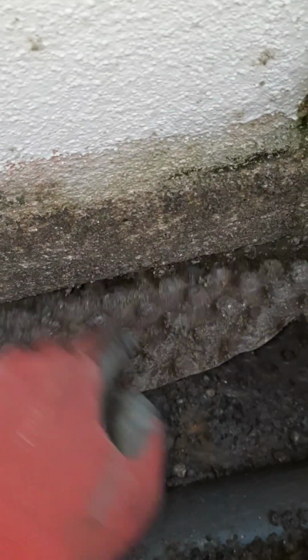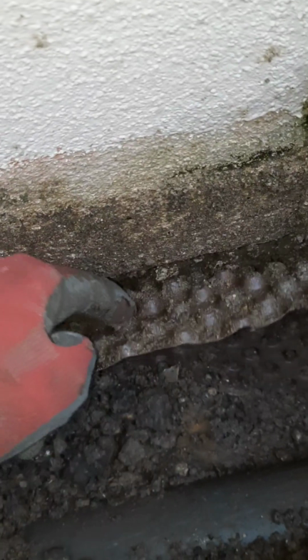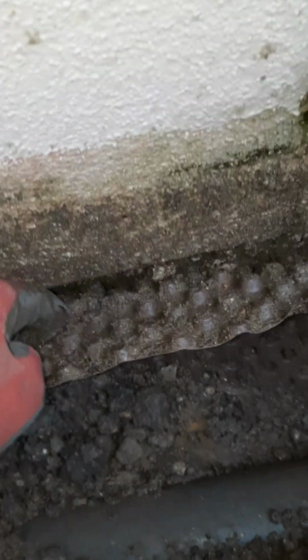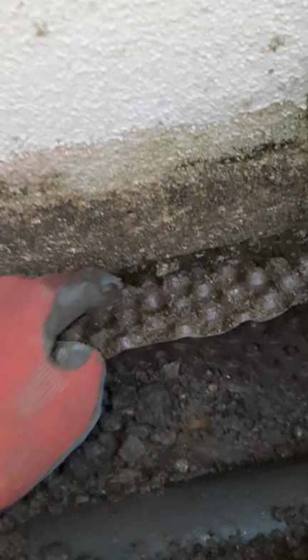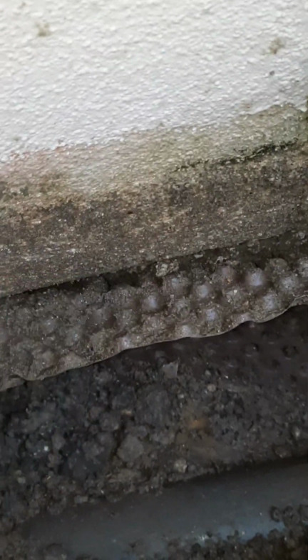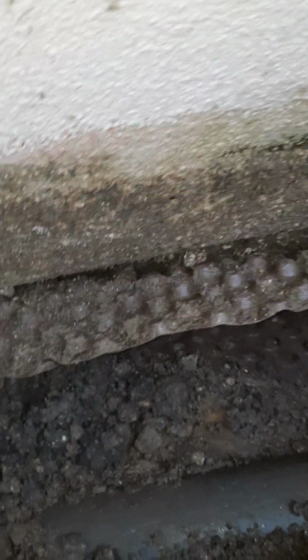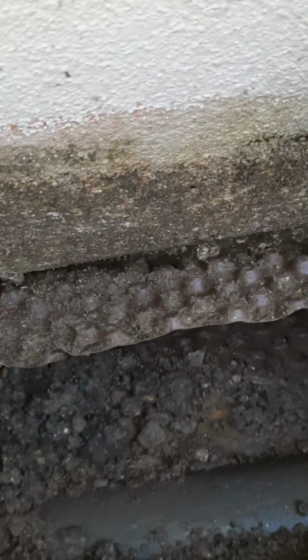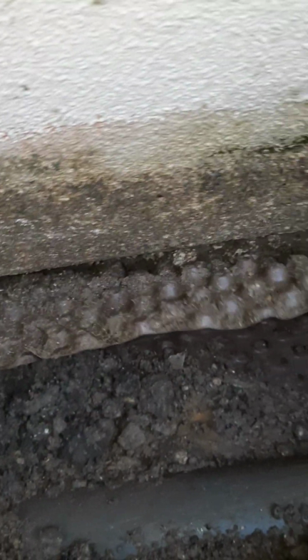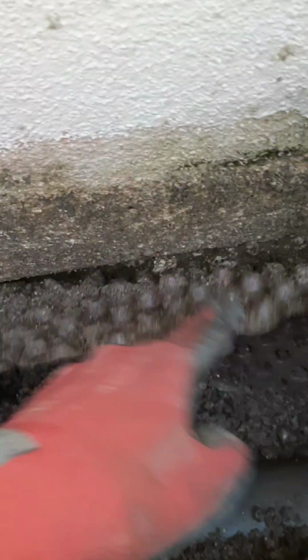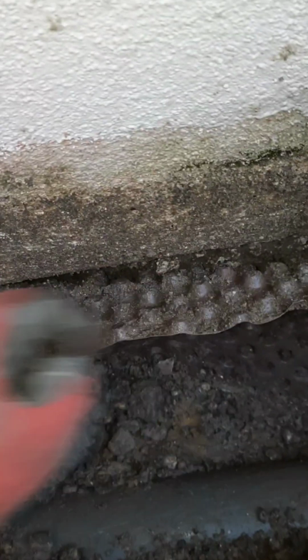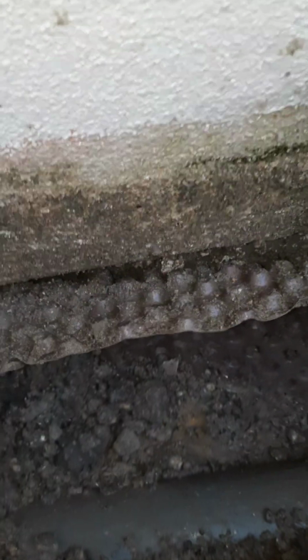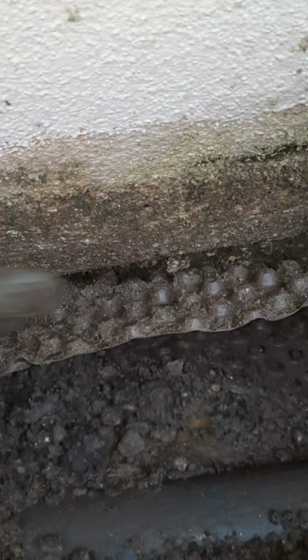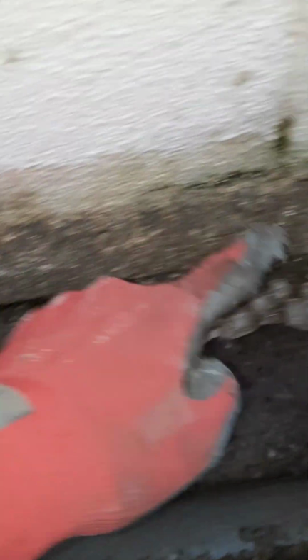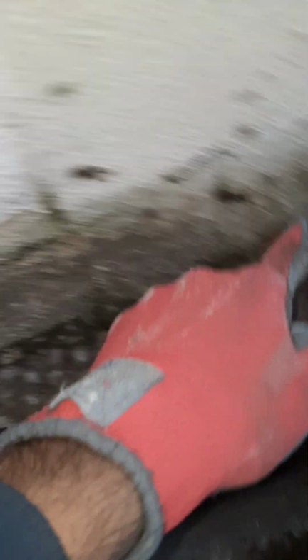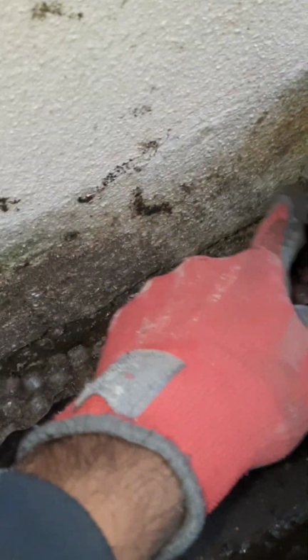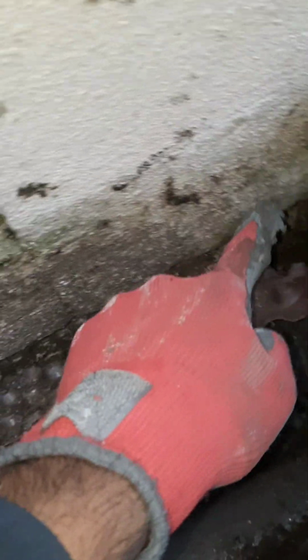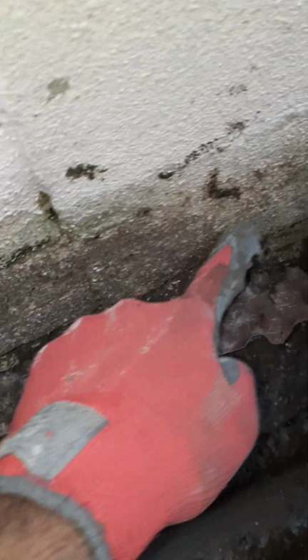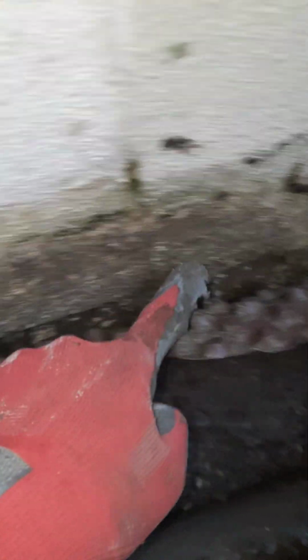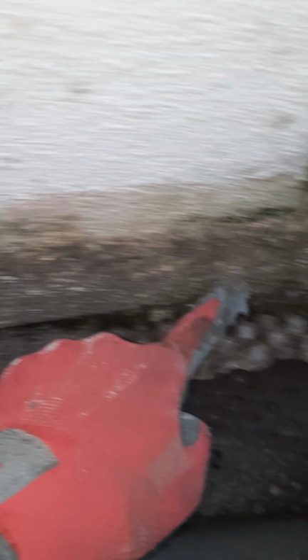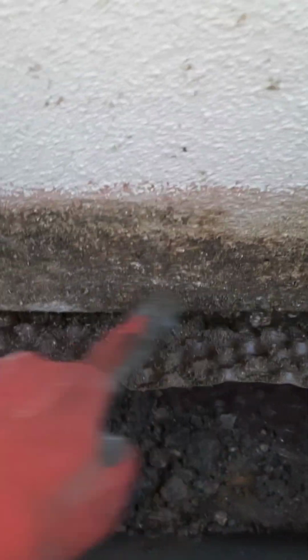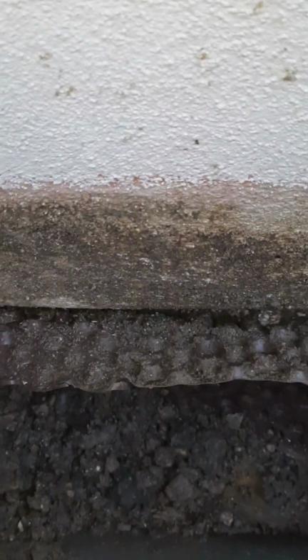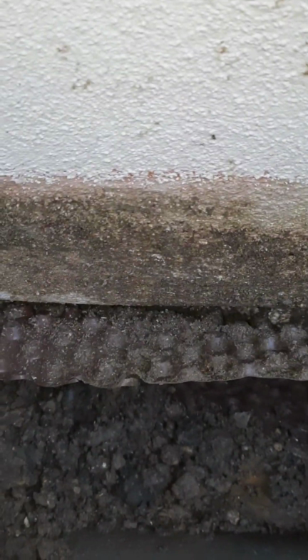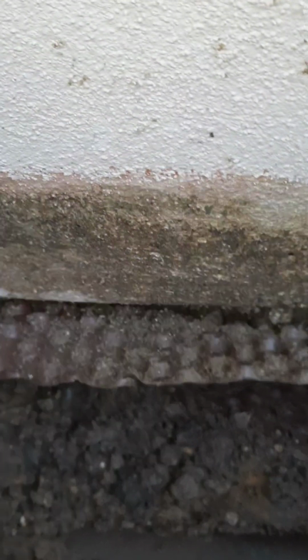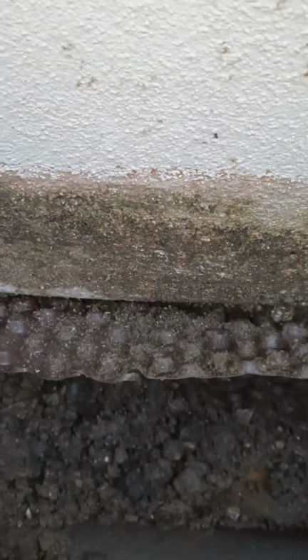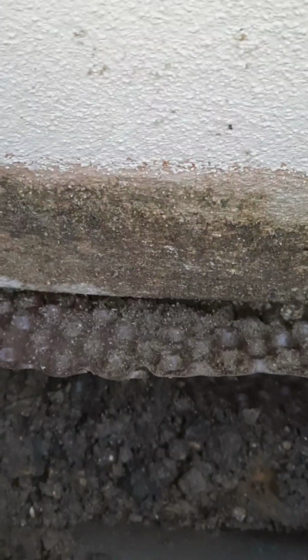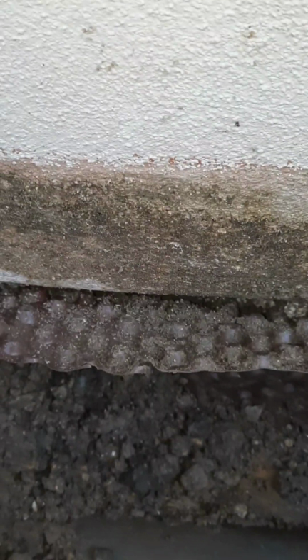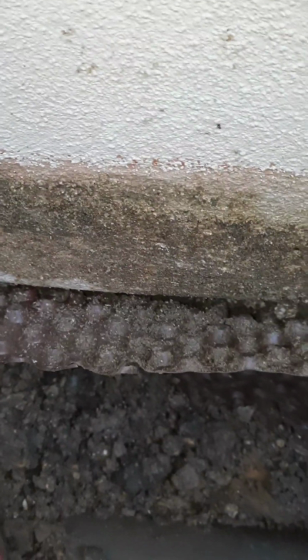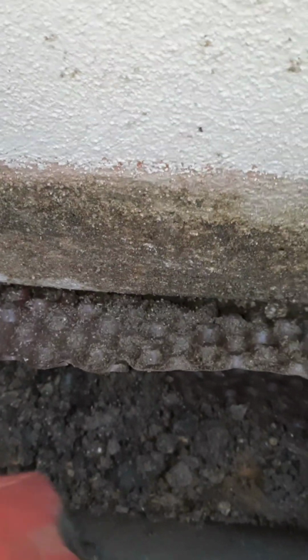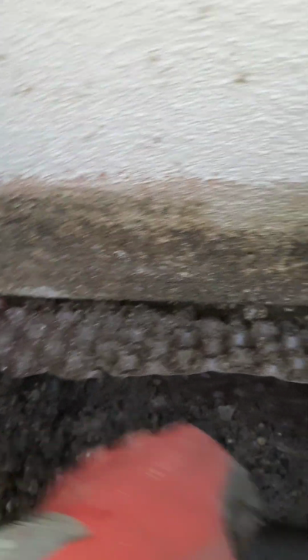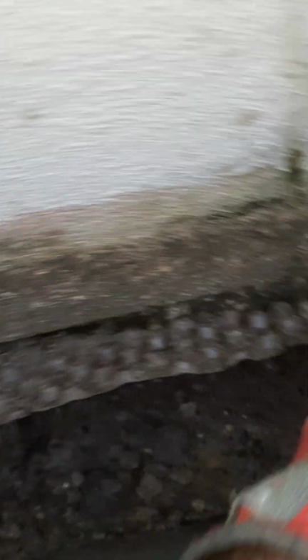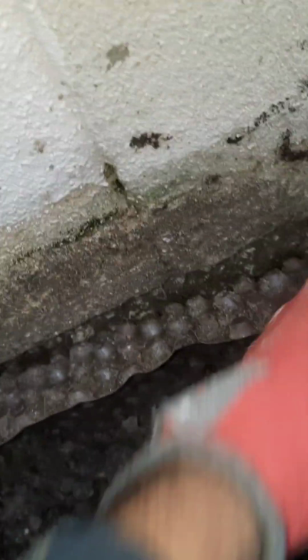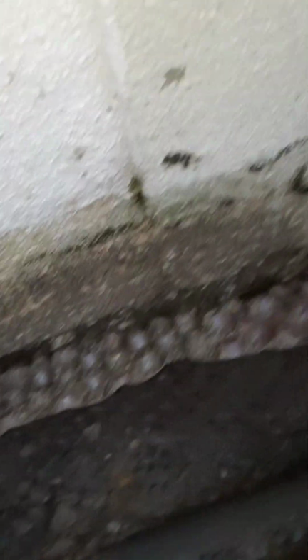J'arrive à cet endroit-là, au niveau du ciment, je coupe toute cette partie-là, et après je vais faire une membrane d'étanchéité sur tout cet endroit-là, qui va tout rejeter à l'intérieur.